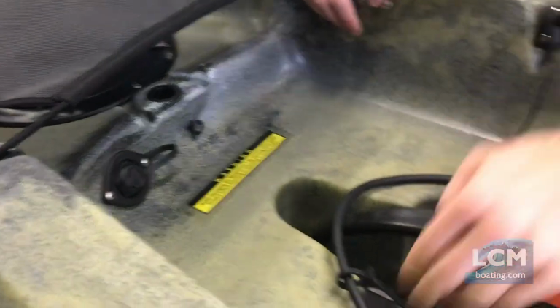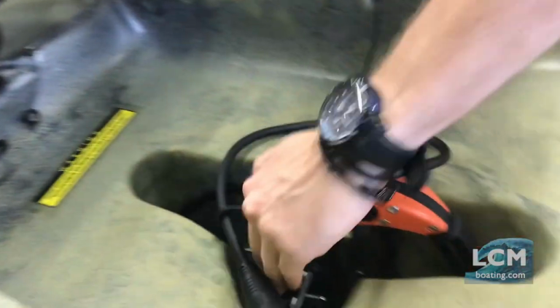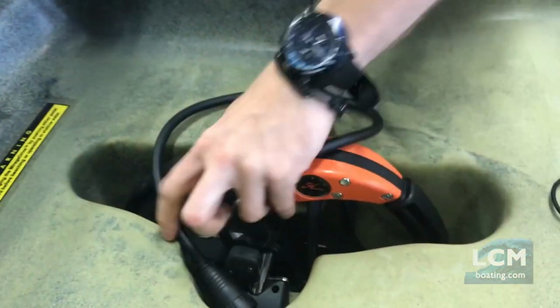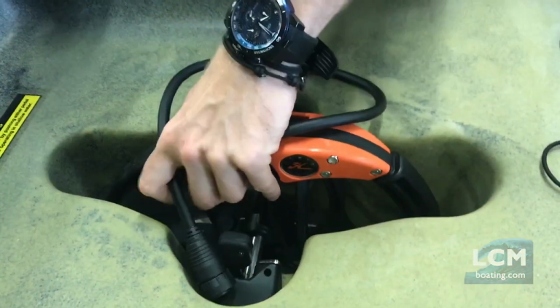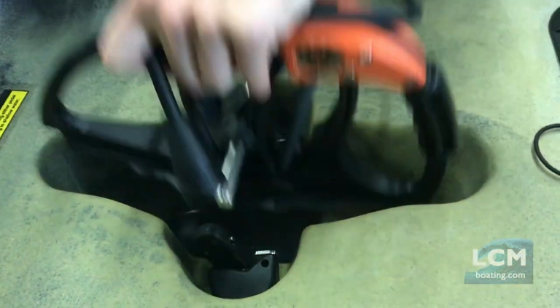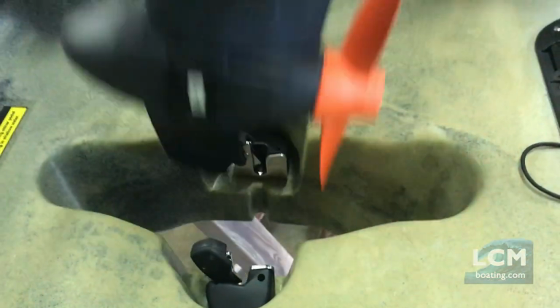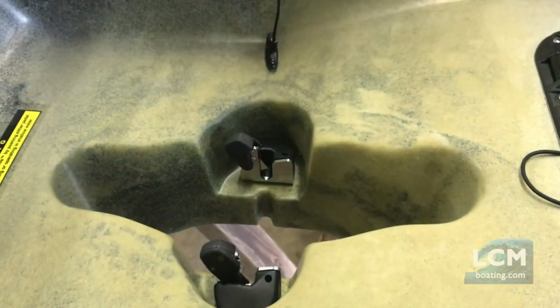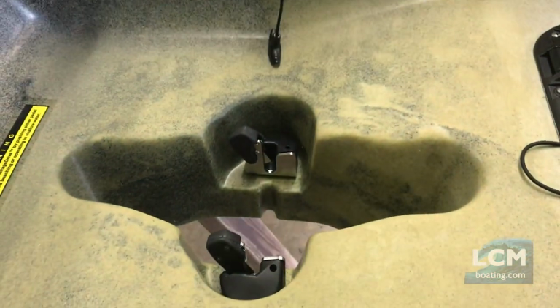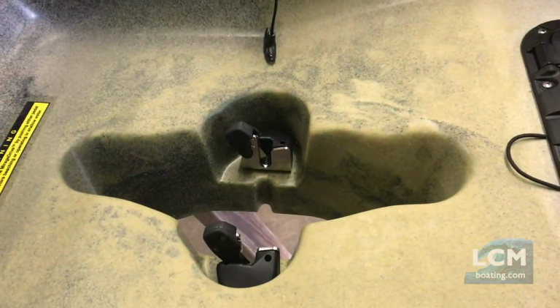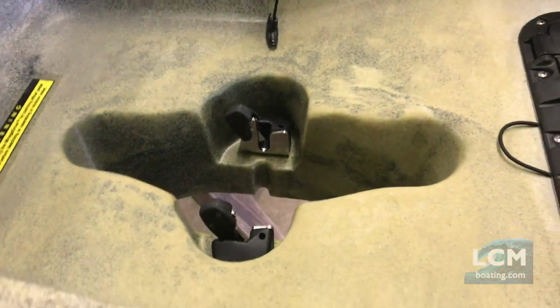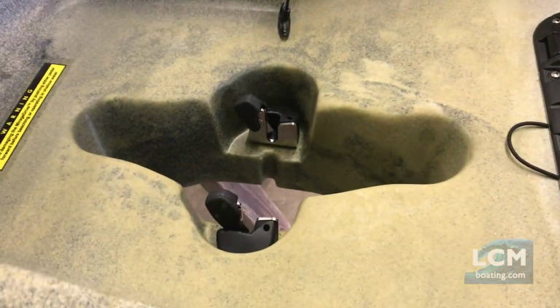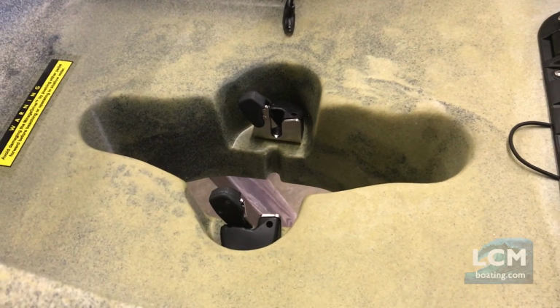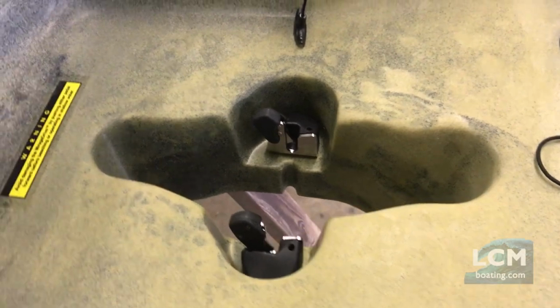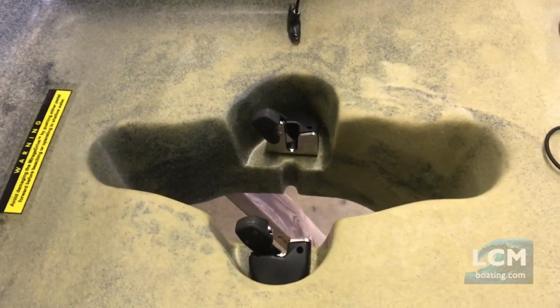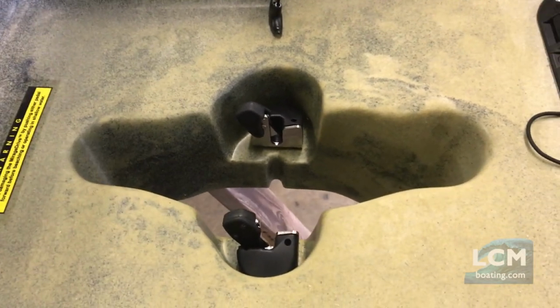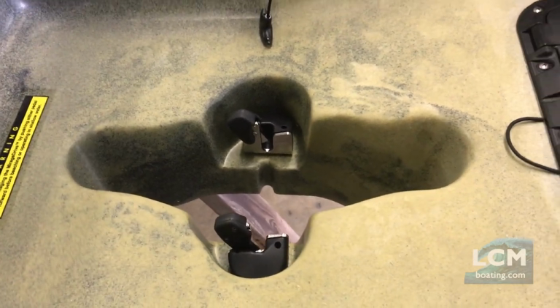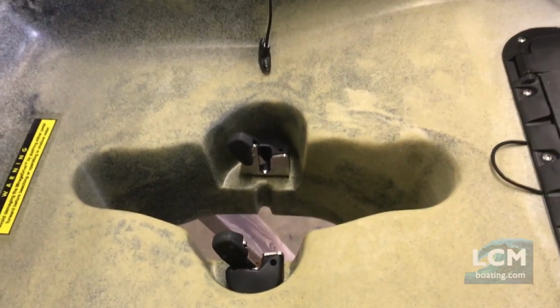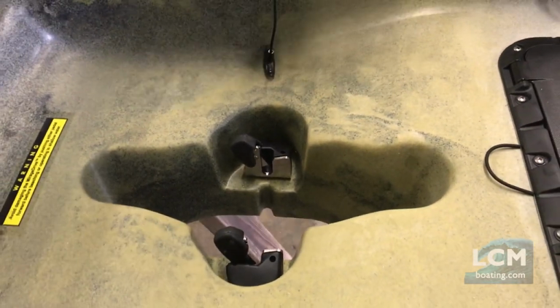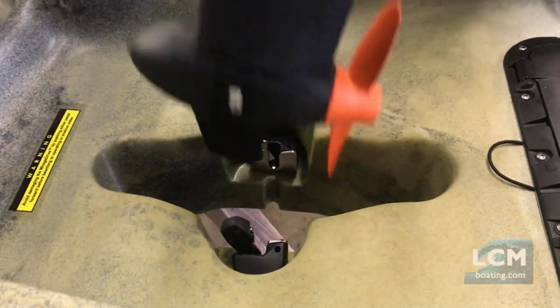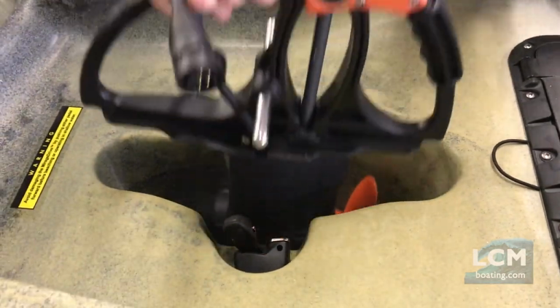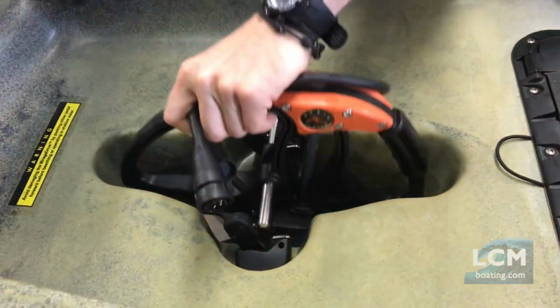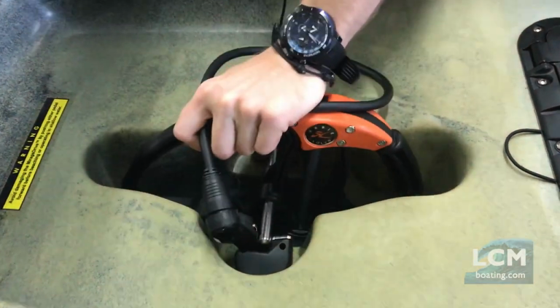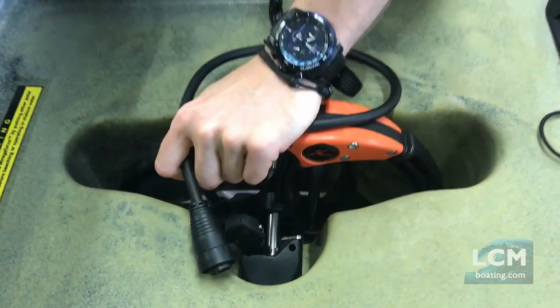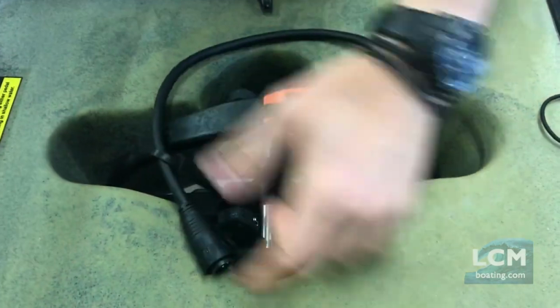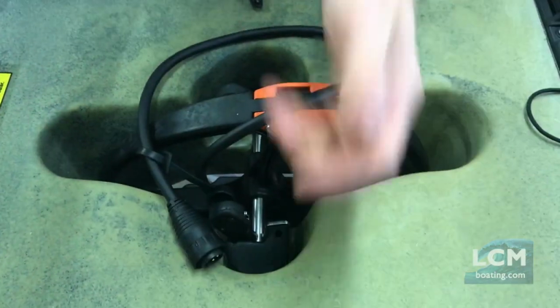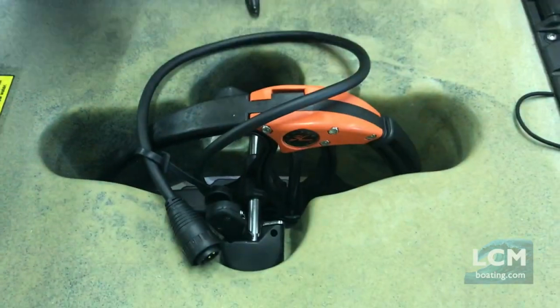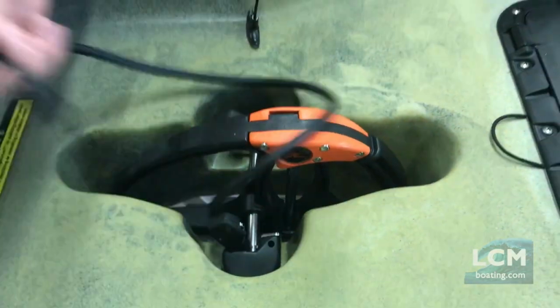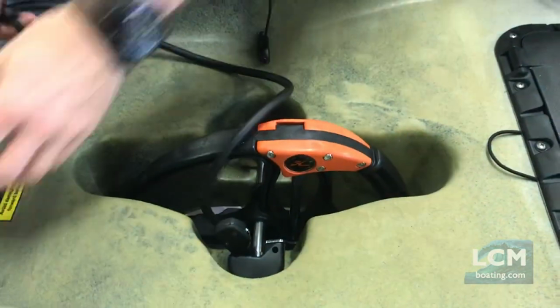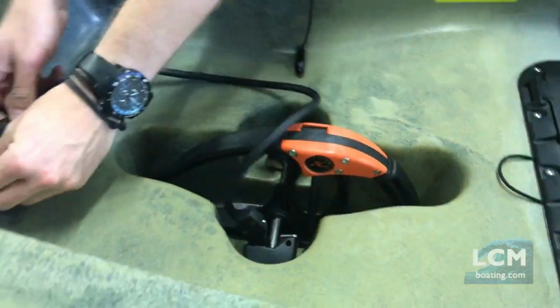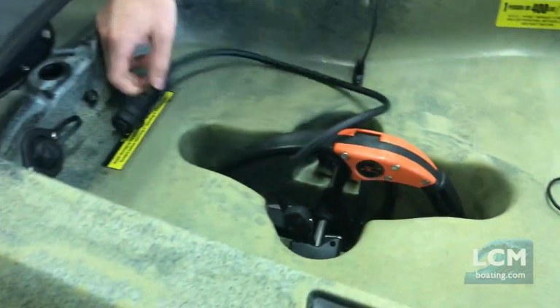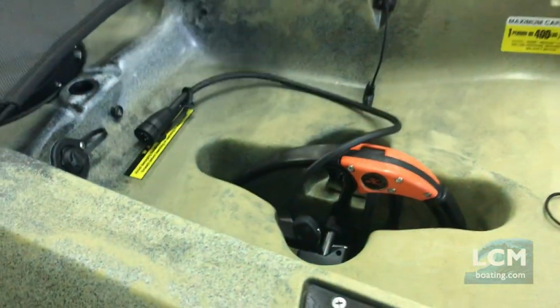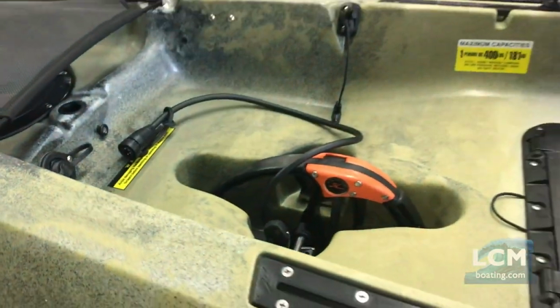The Torquedo installs and removes the same way that the Hobie Mirage Drive drops into the hole right there — pretty sweet feature. Very simple, we just reconnect it right there when we're ready to run it.